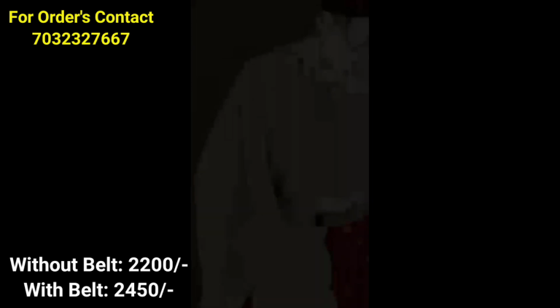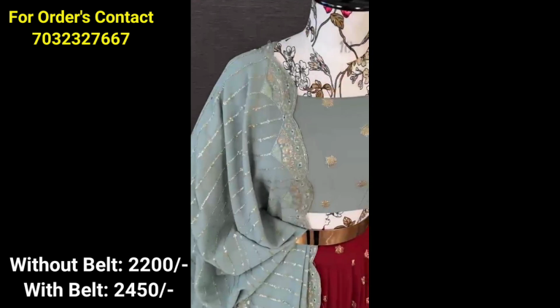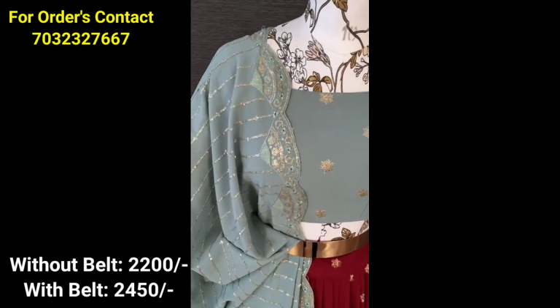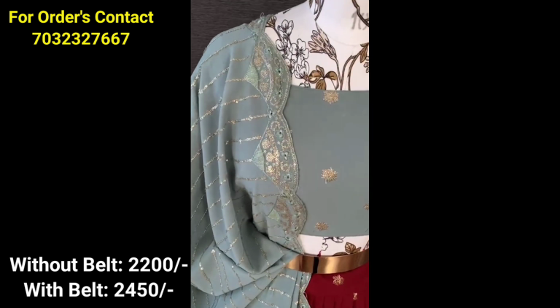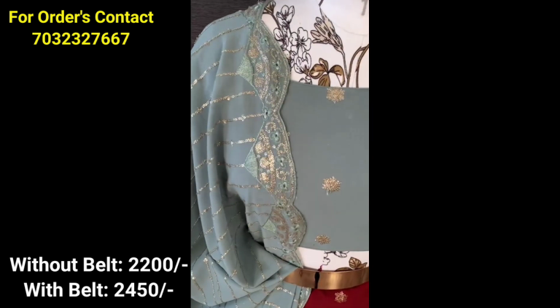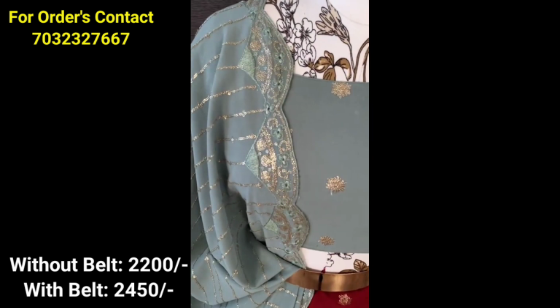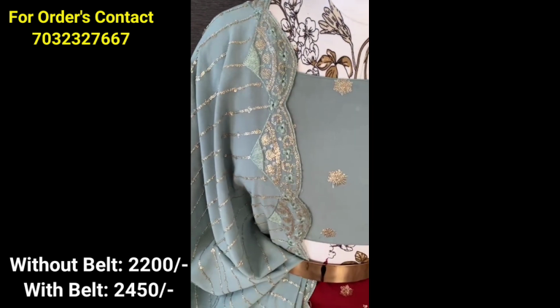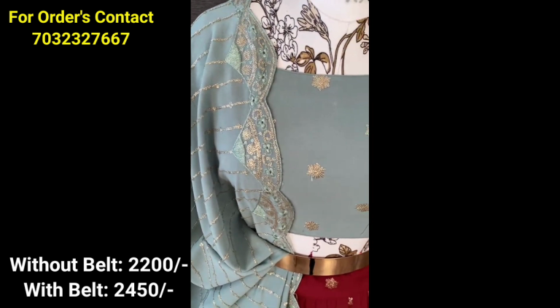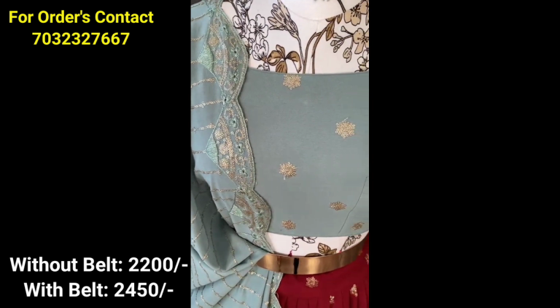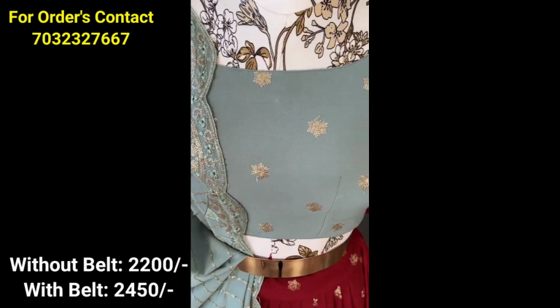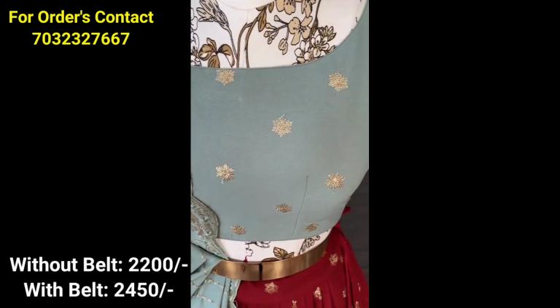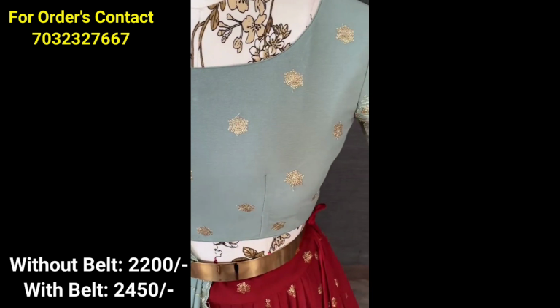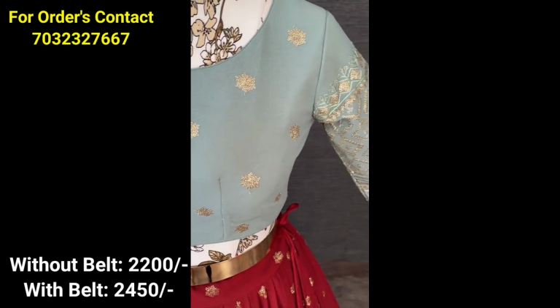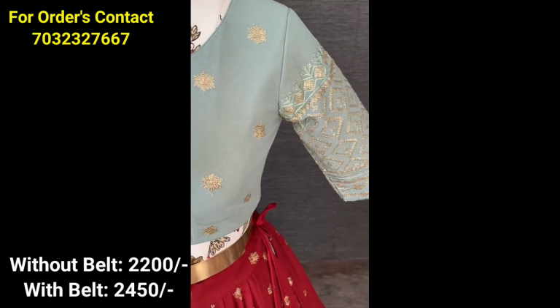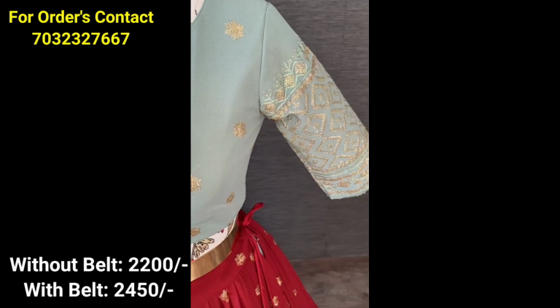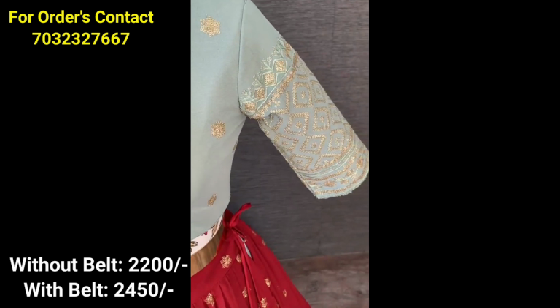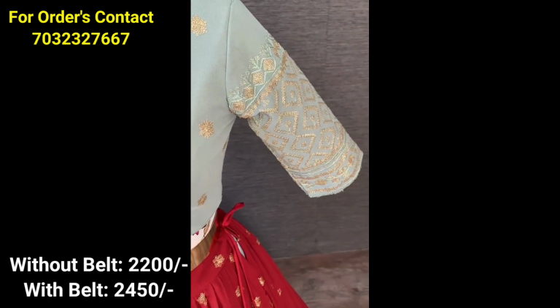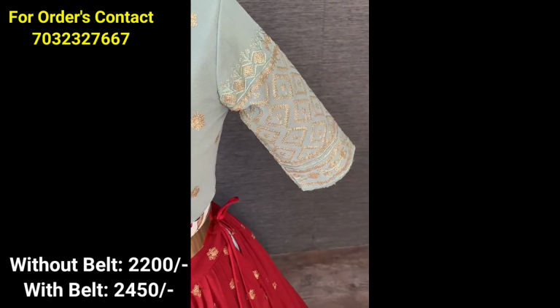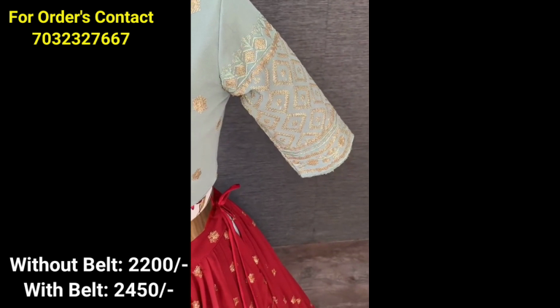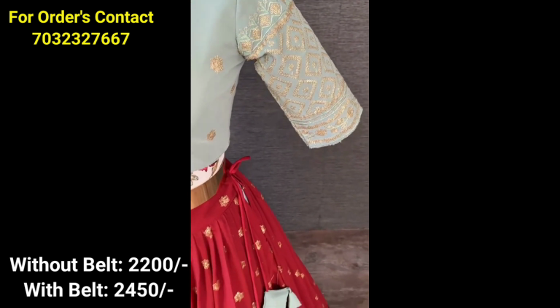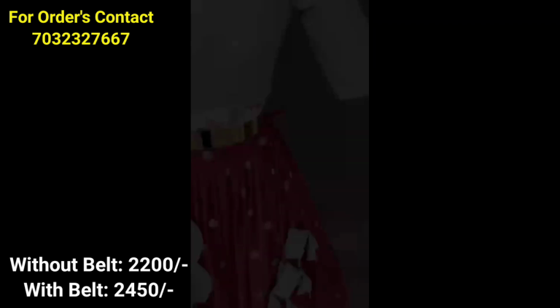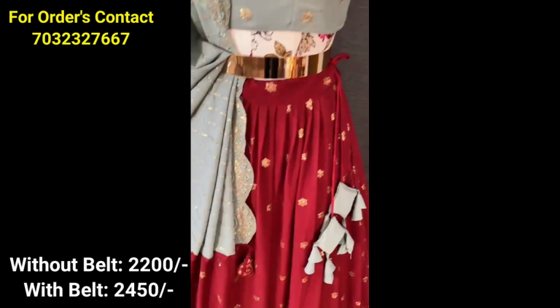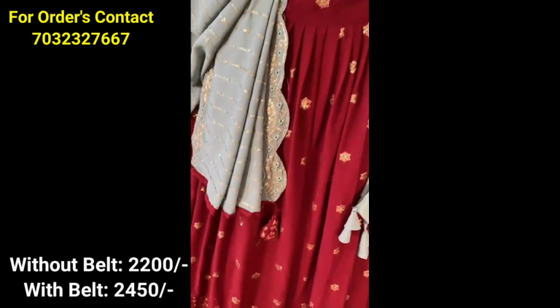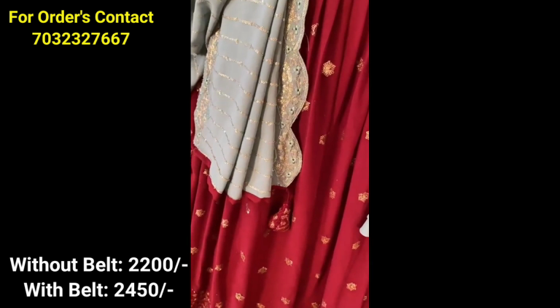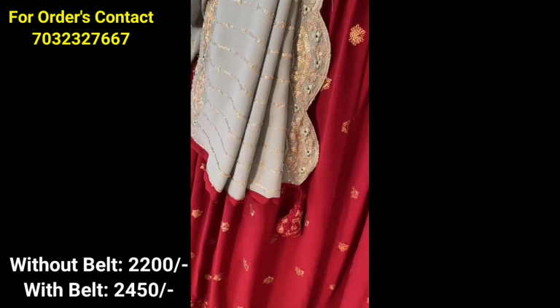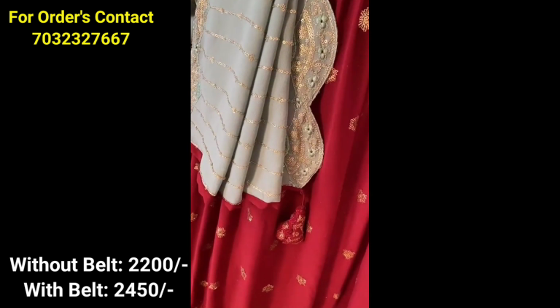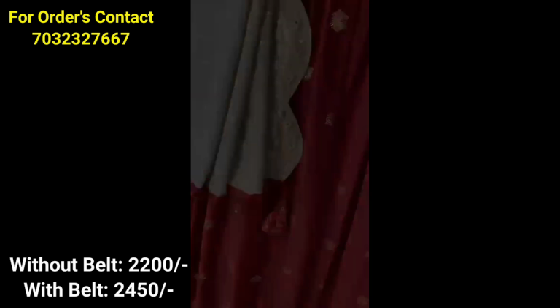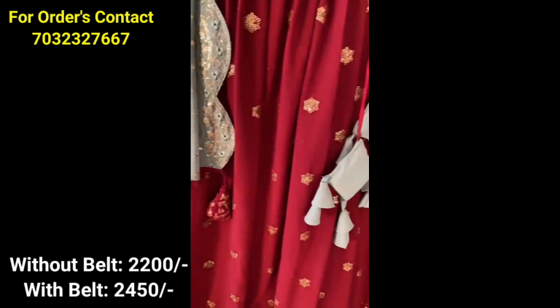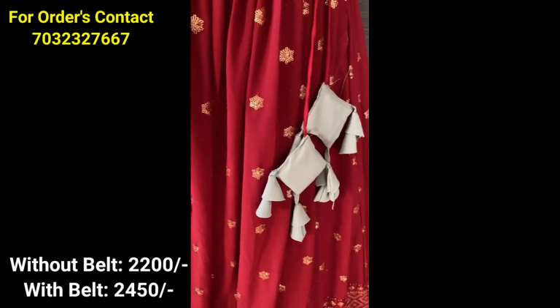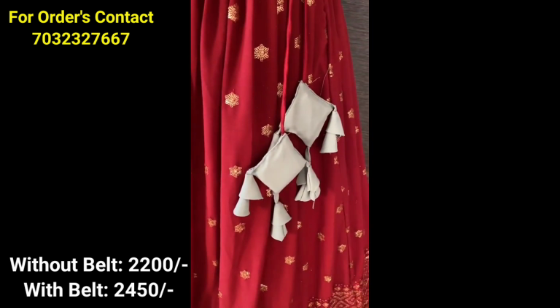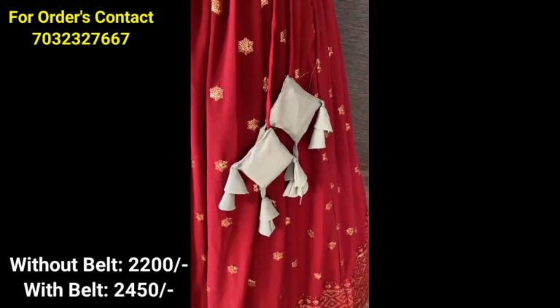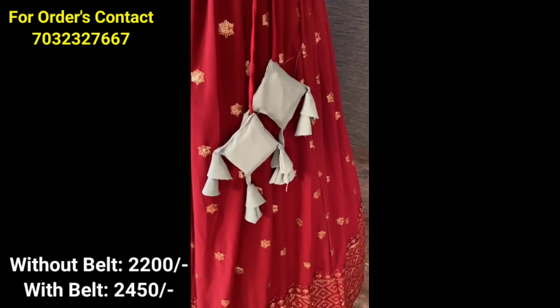Whether you are doing a single sari order or a bulk sari order, there is a free shipping charge available.